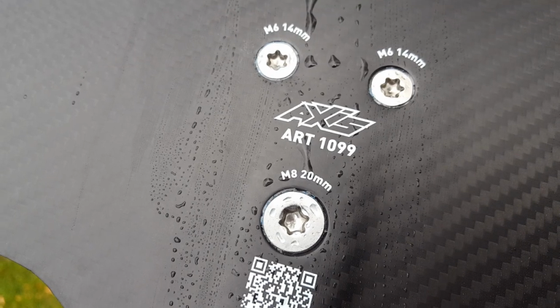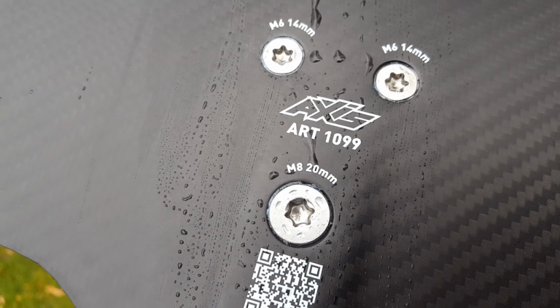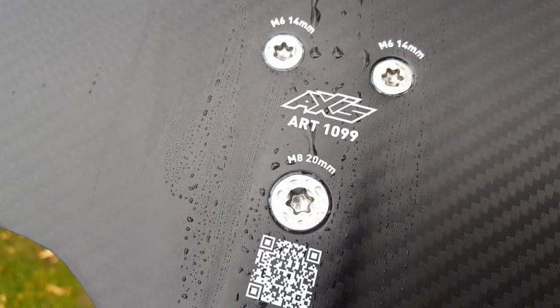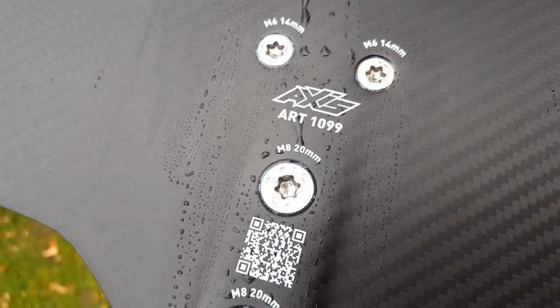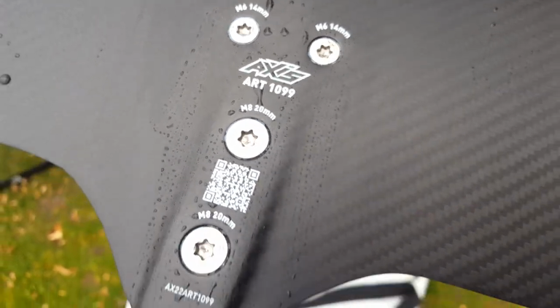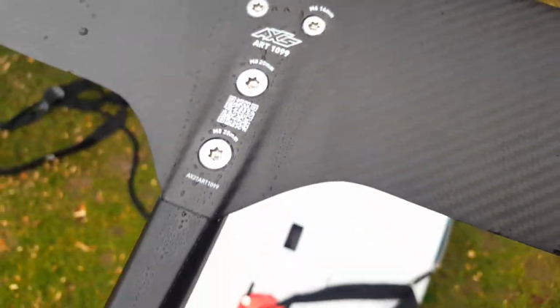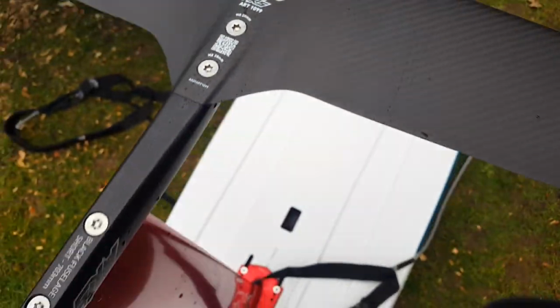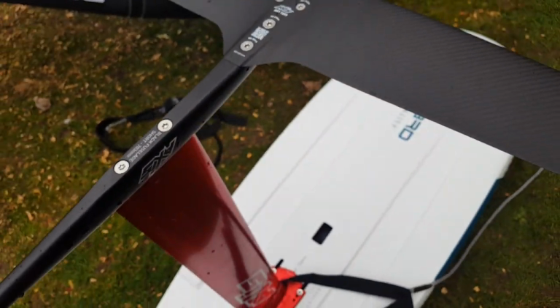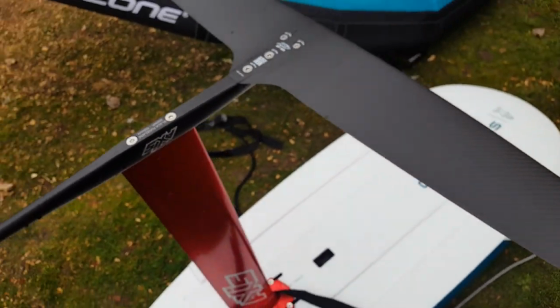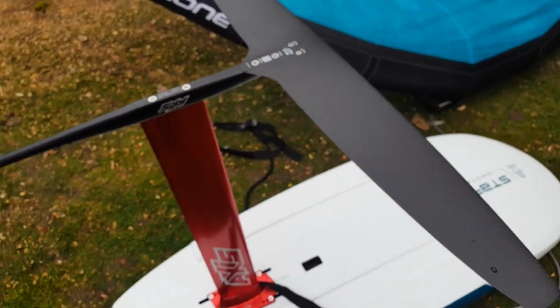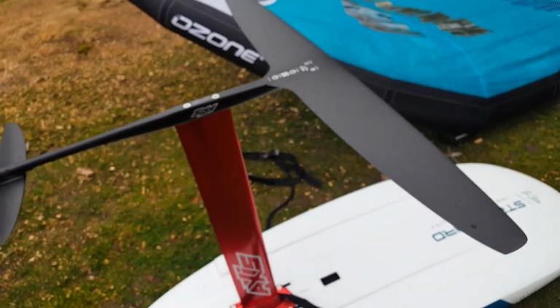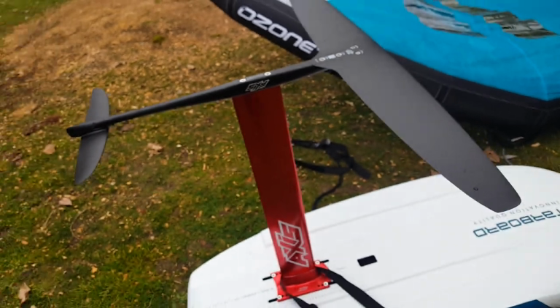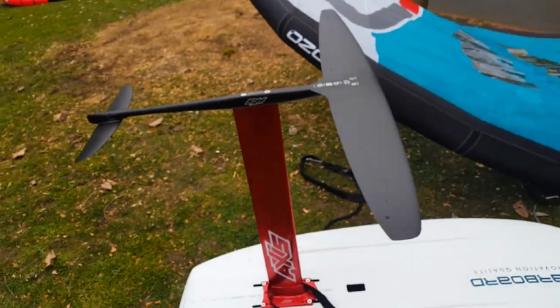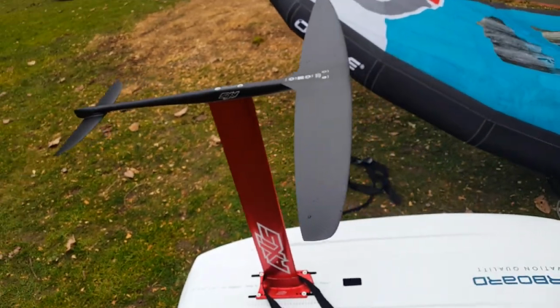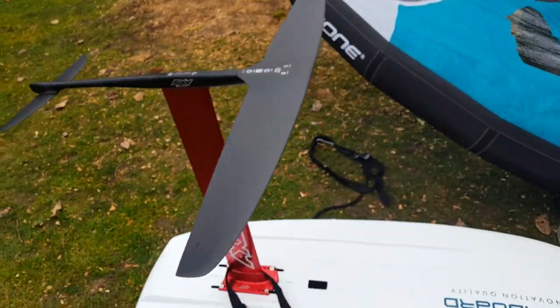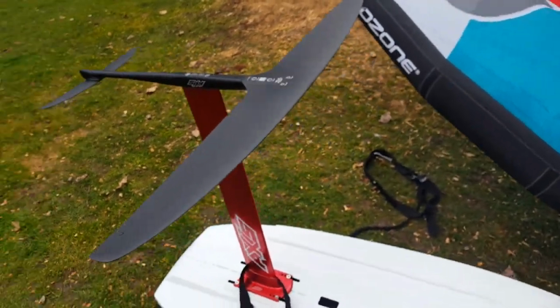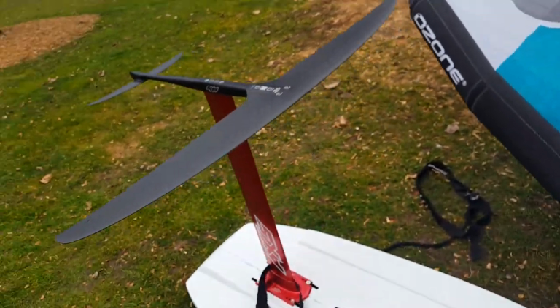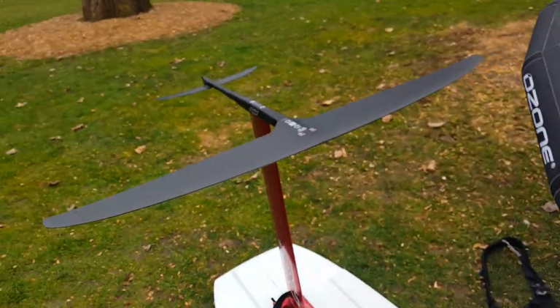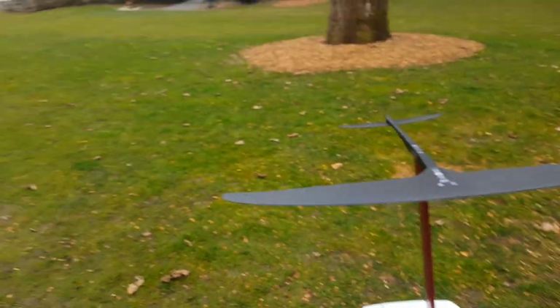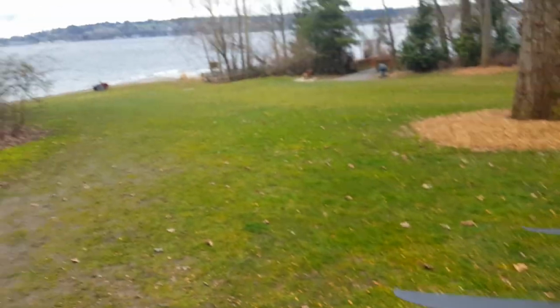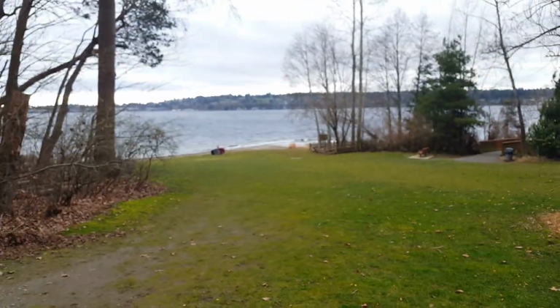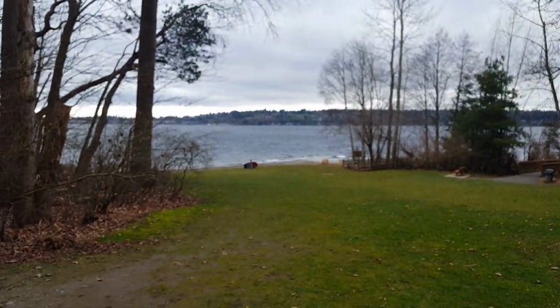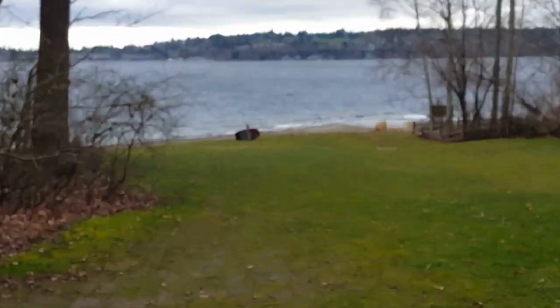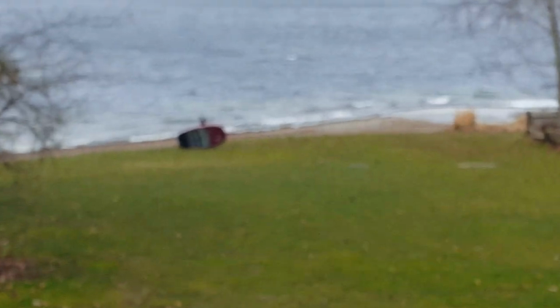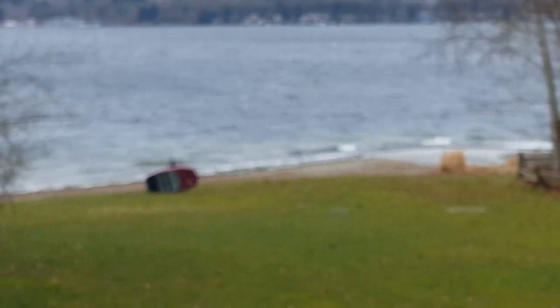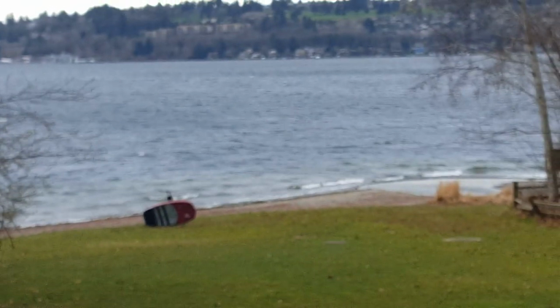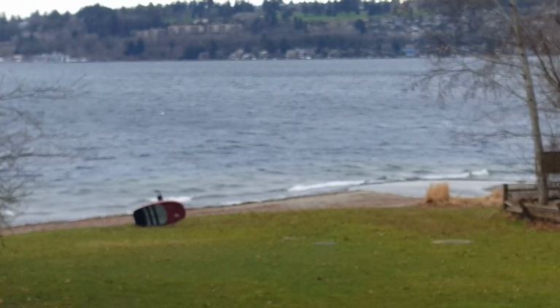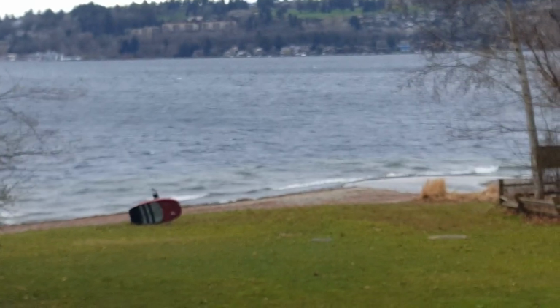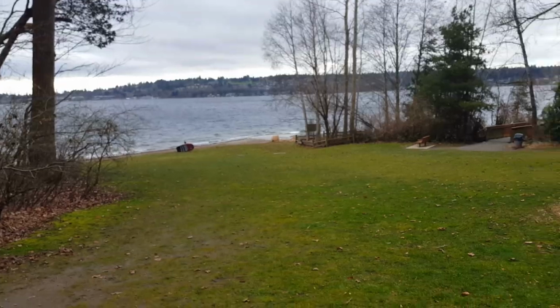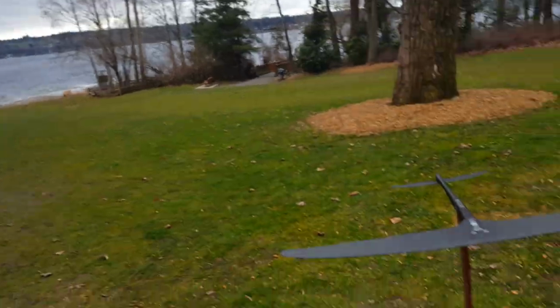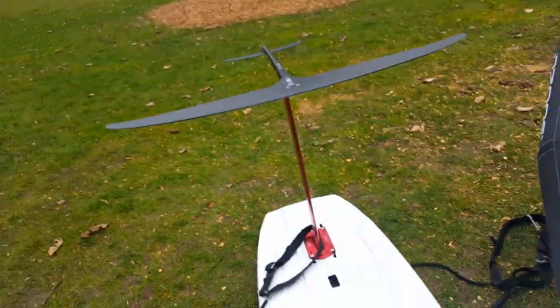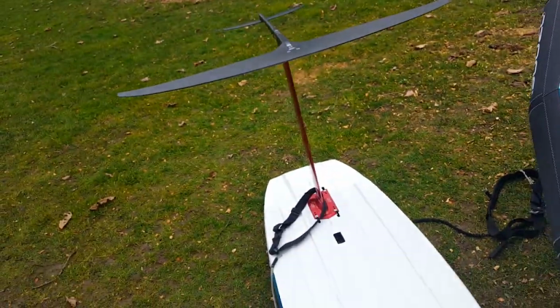Axis Art 1099. This is my first flying review and my second time having this wing out with the Axis foil. I'm here at Denny and it's a gusty day, and it is a really good hand wing.